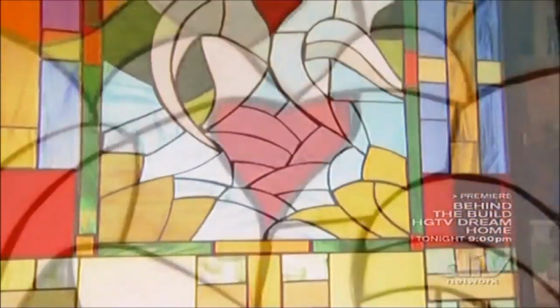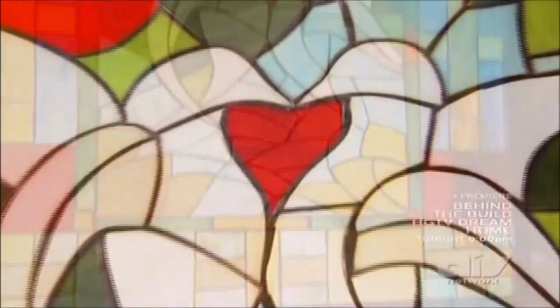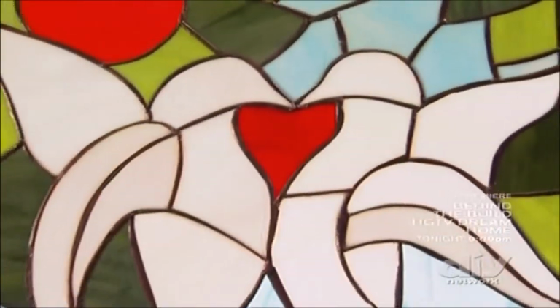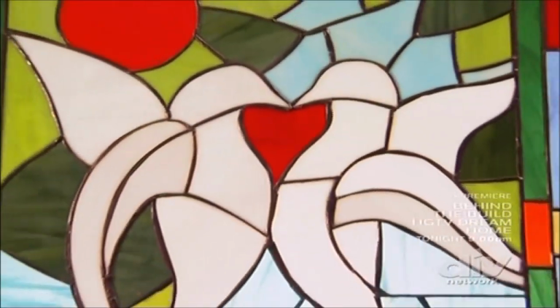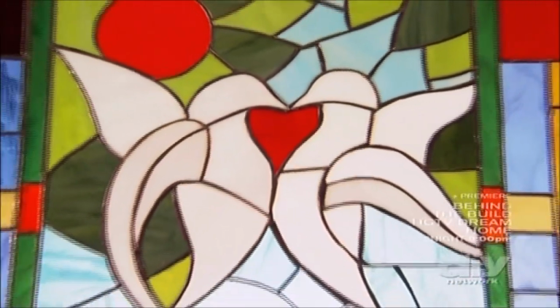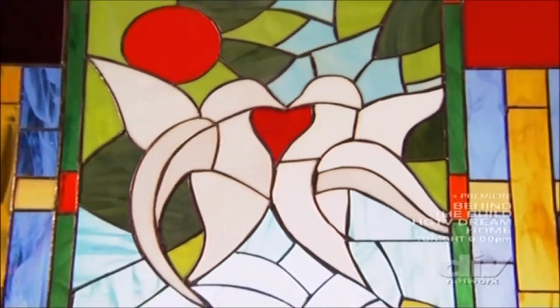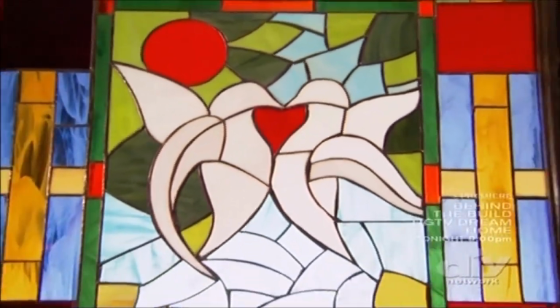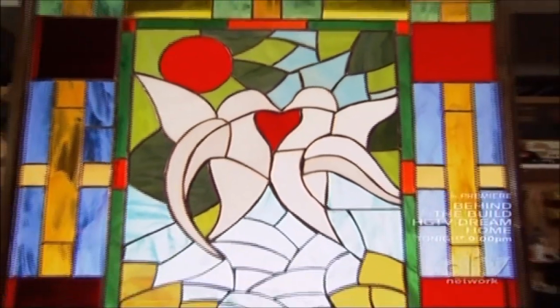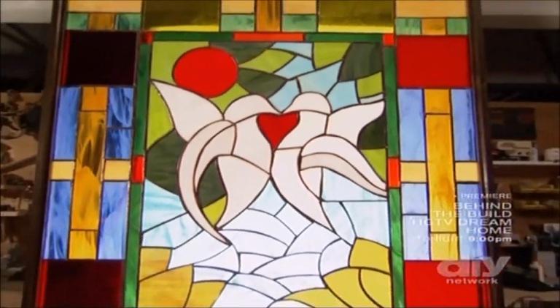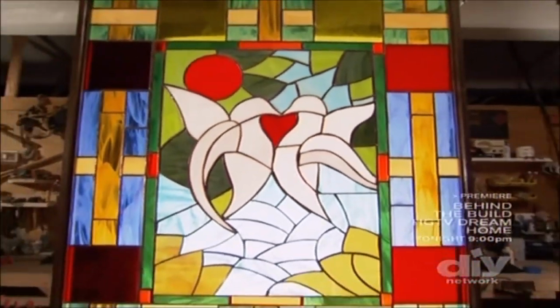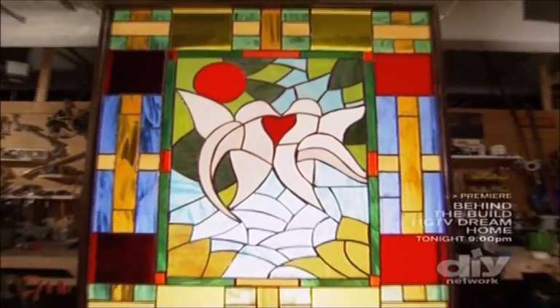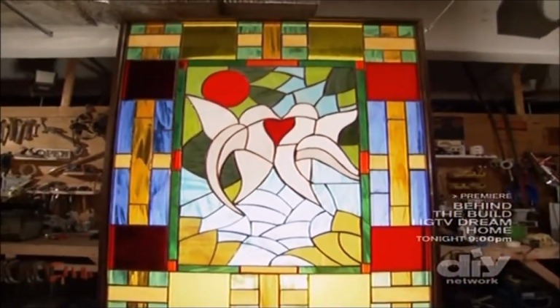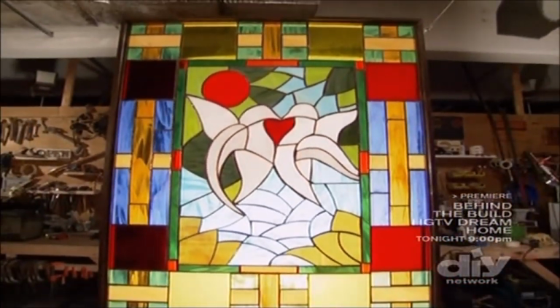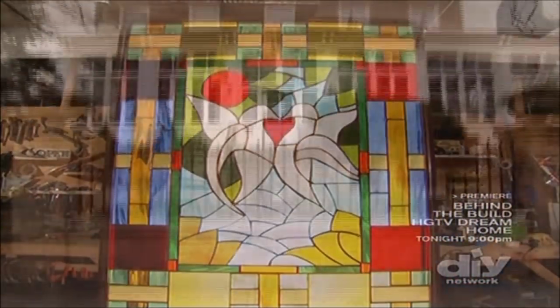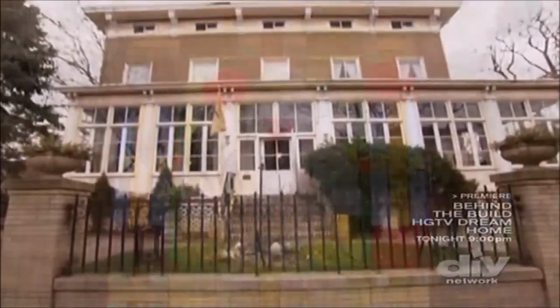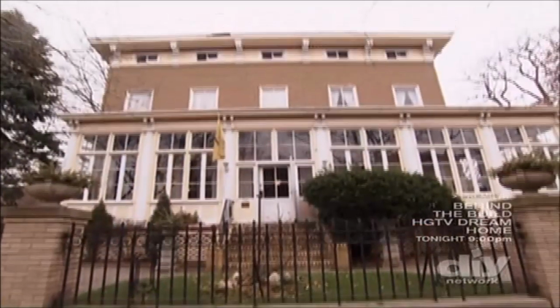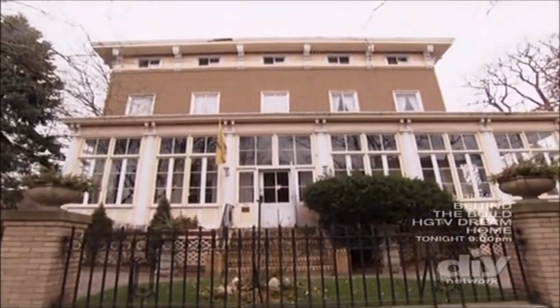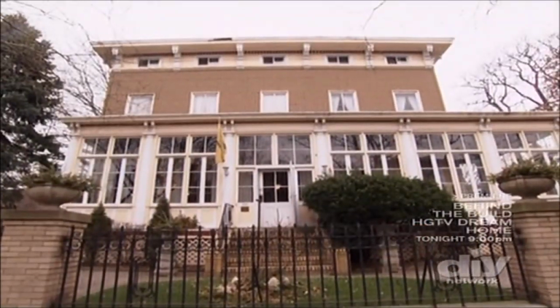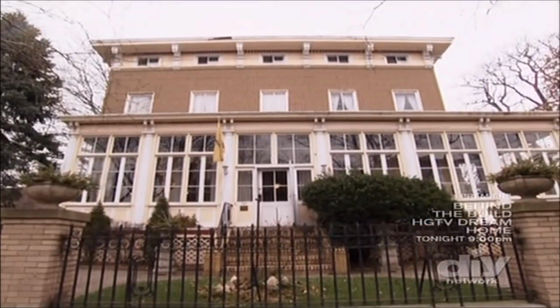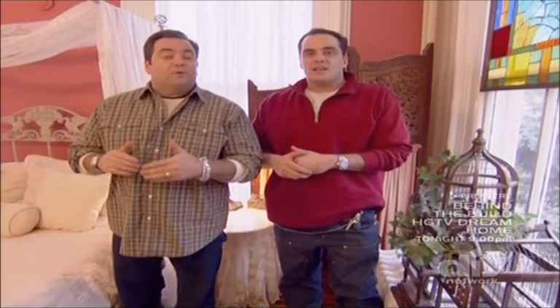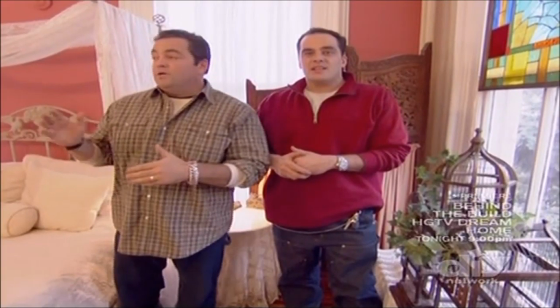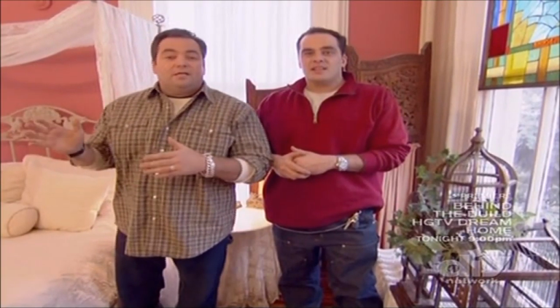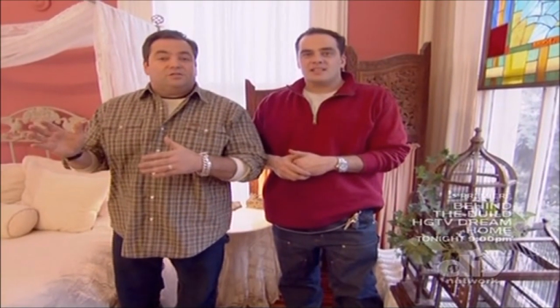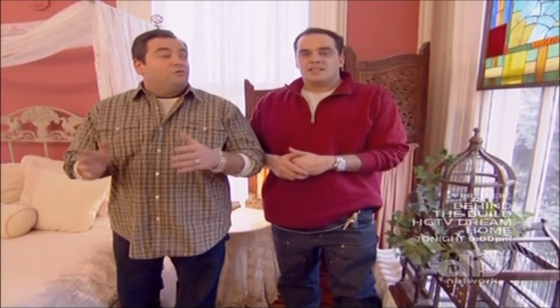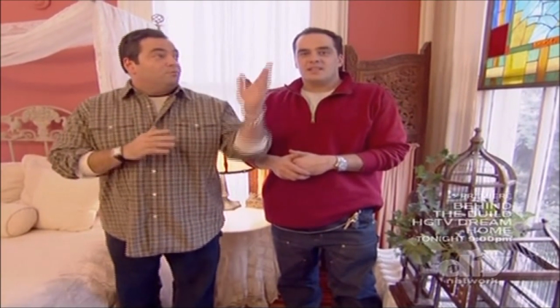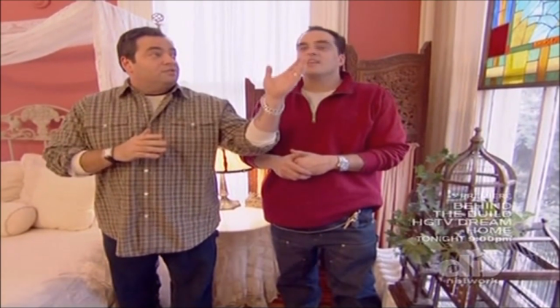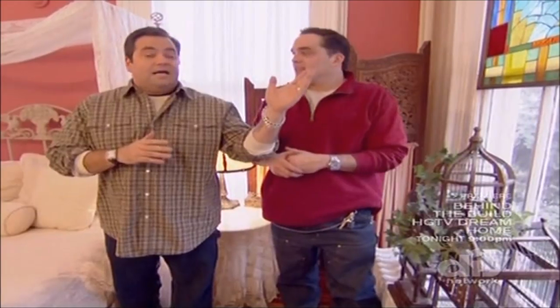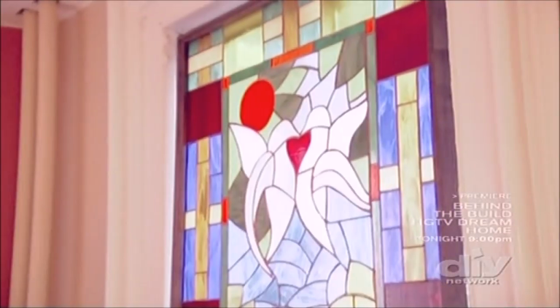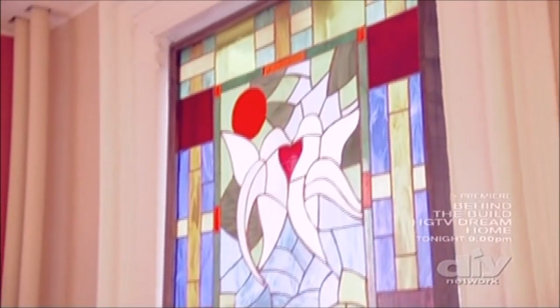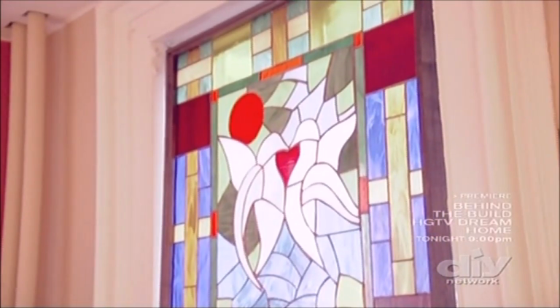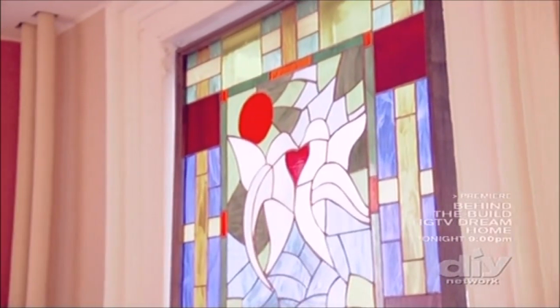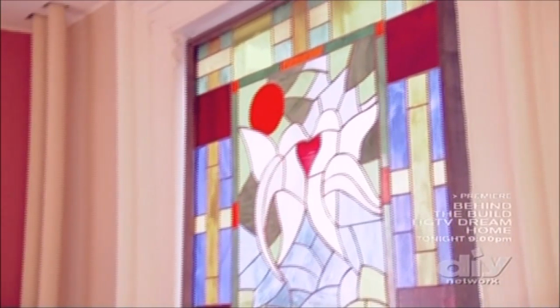Then we treated the solder with a copper patina to finish off the window. For about $150, we created a traditional stained glass that will add color and illumination to any room. All right, here we are at the Aquaba — we're about to bring in Monique and the other guests to show them the beautiful stained glass that Jimmy made for this room.